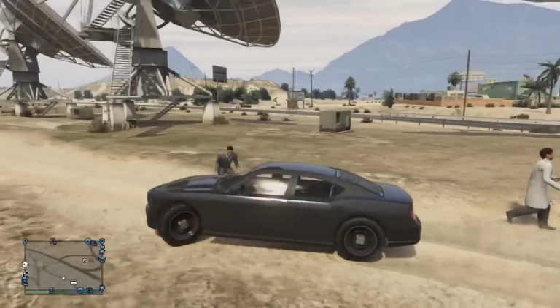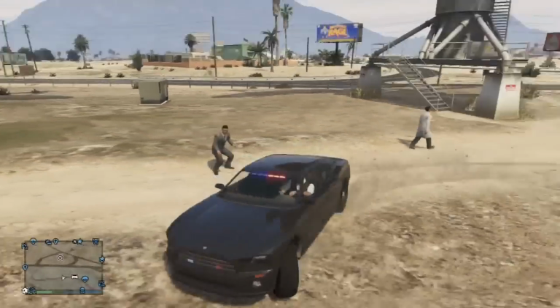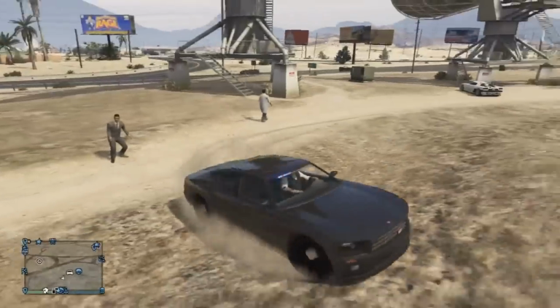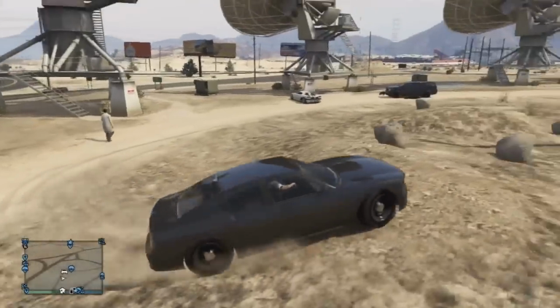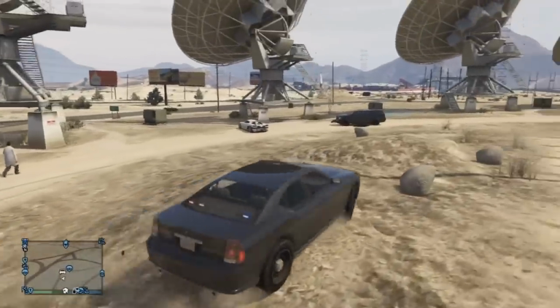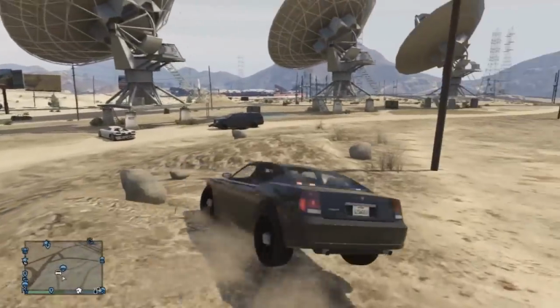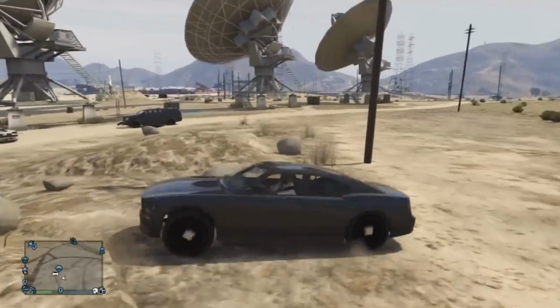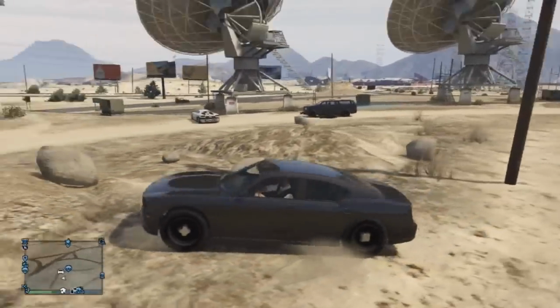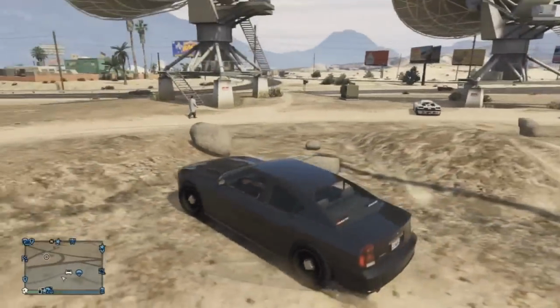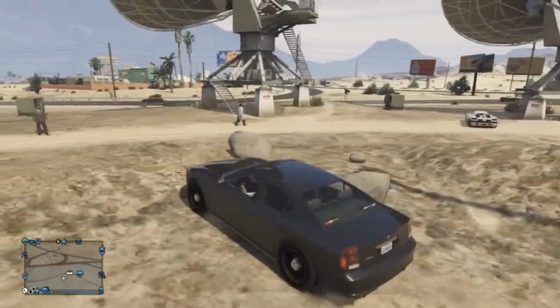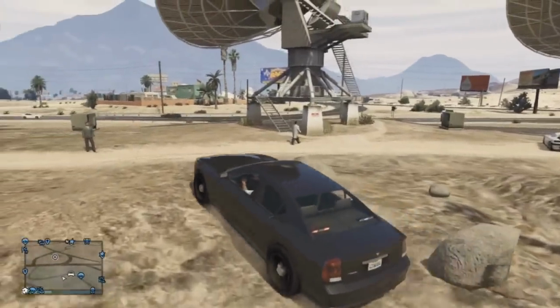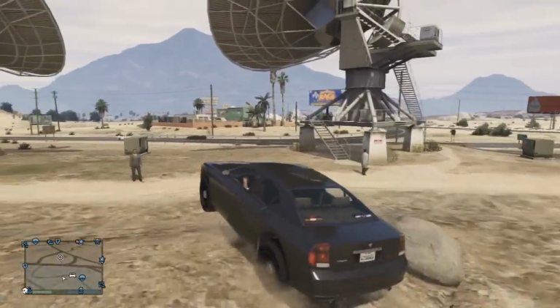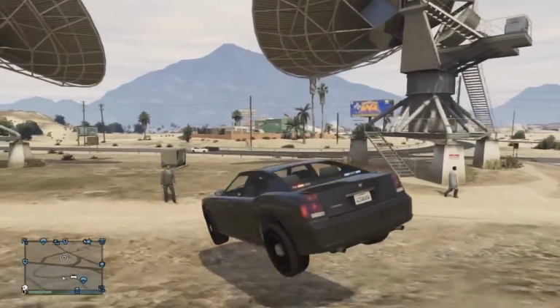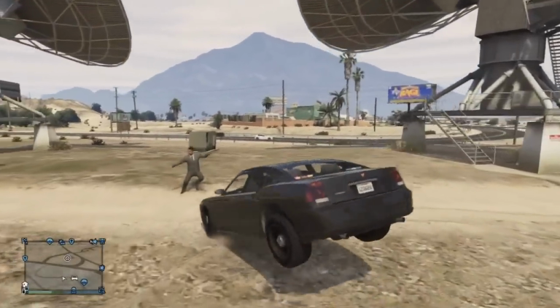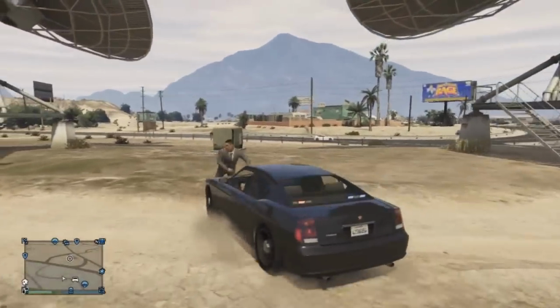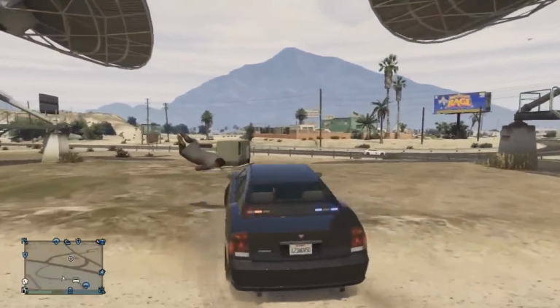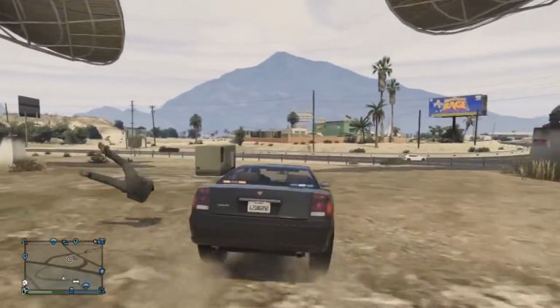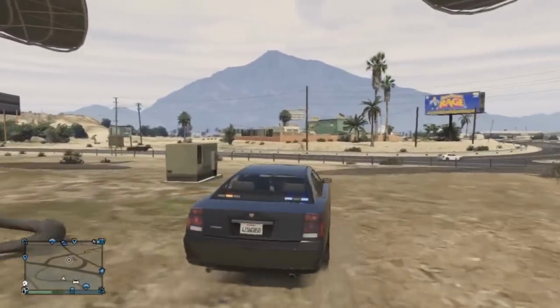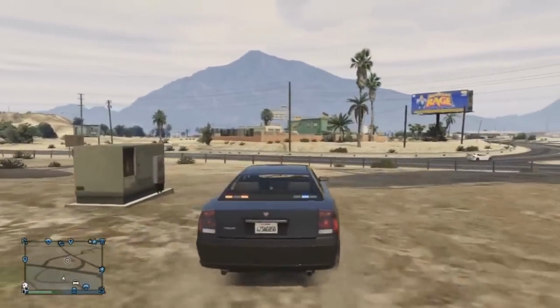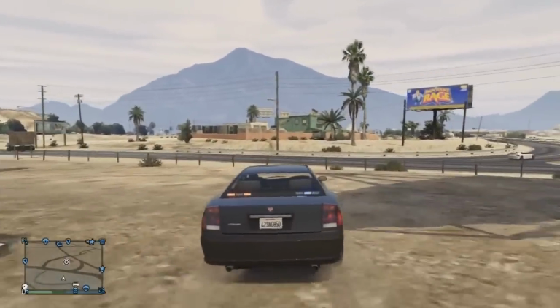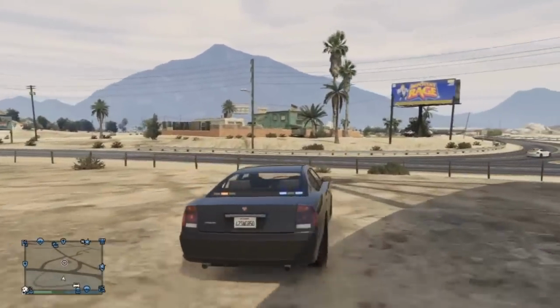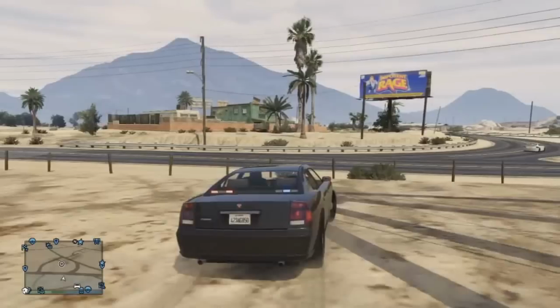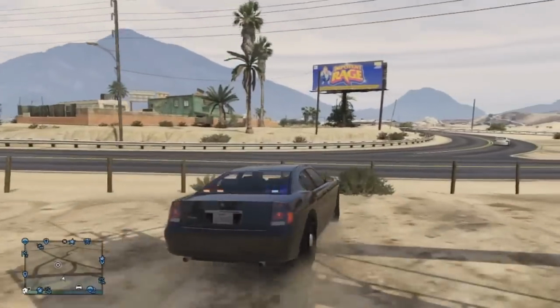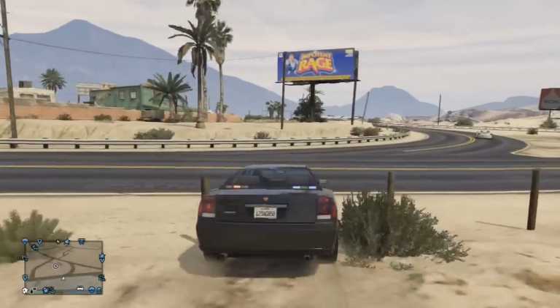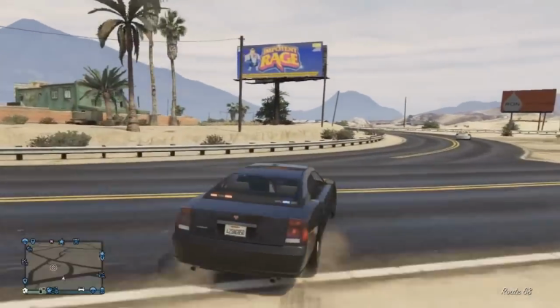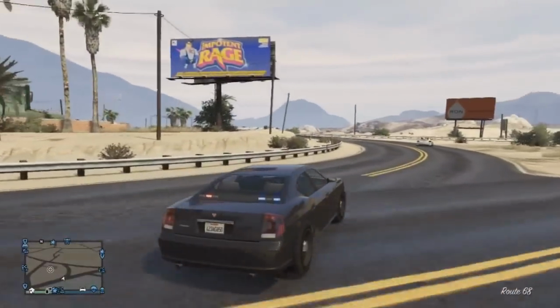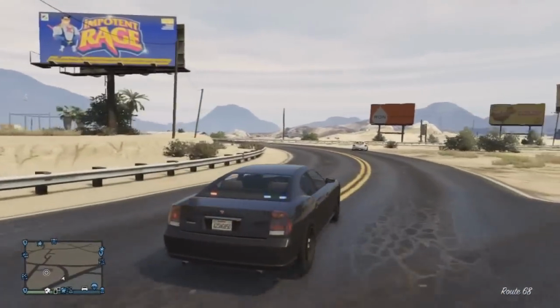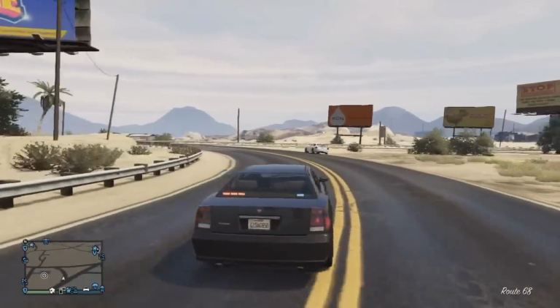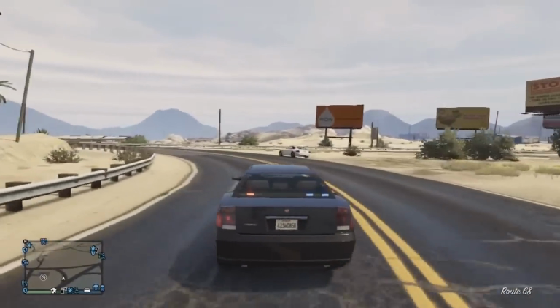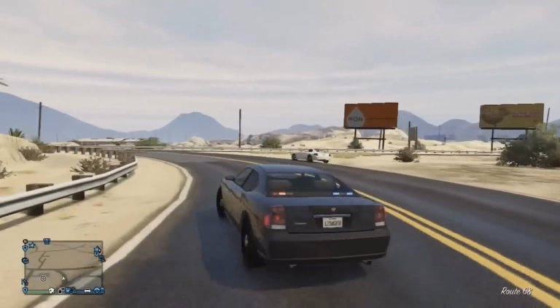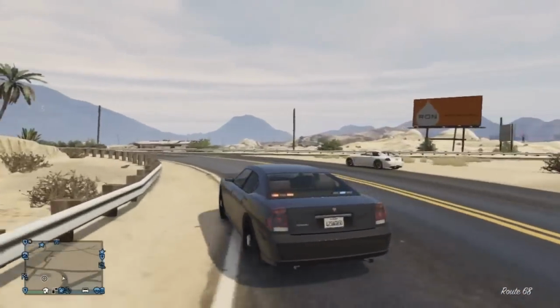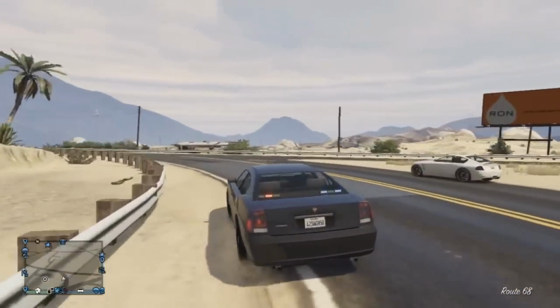As I said, you can't store it. I think there is a glitch to store some vehicles, but I haven't tried it yet. You could probably try that on the FIB Buffalo to actually get it into your garage.